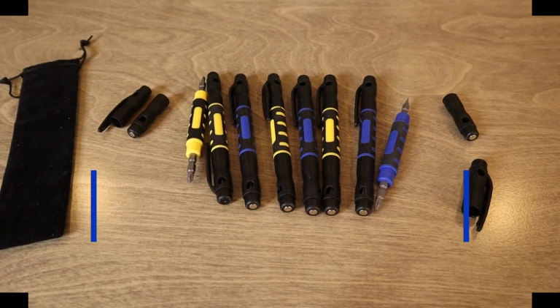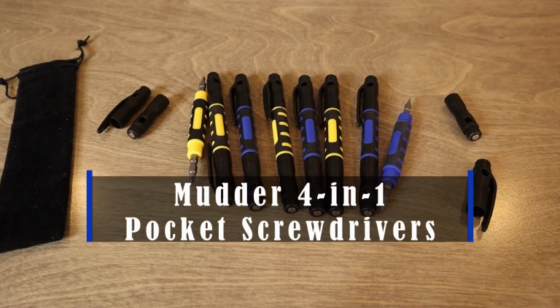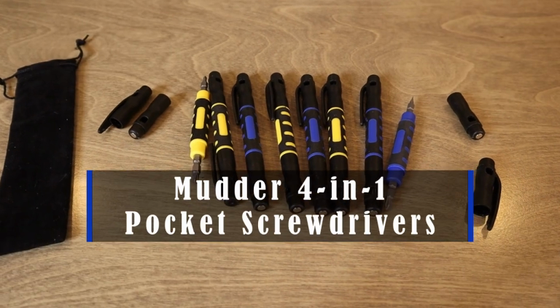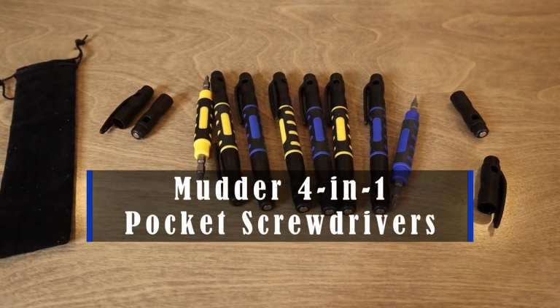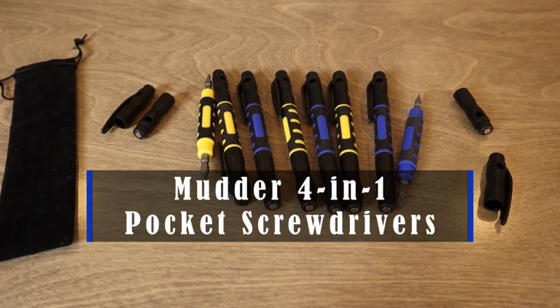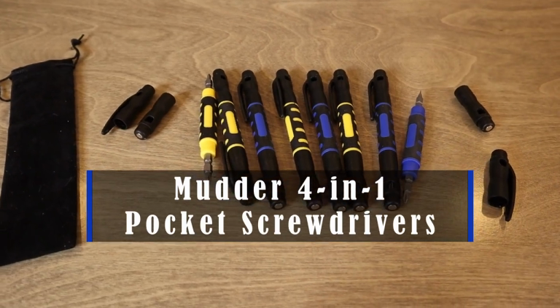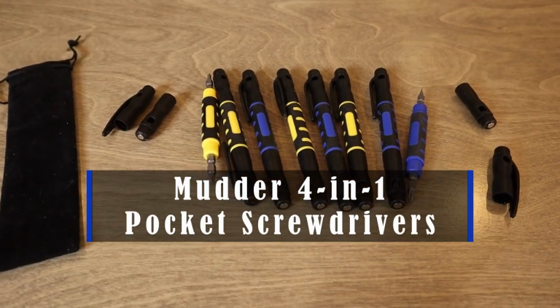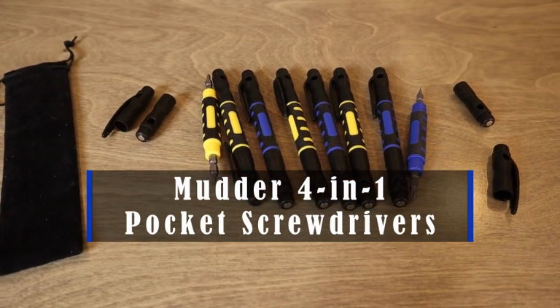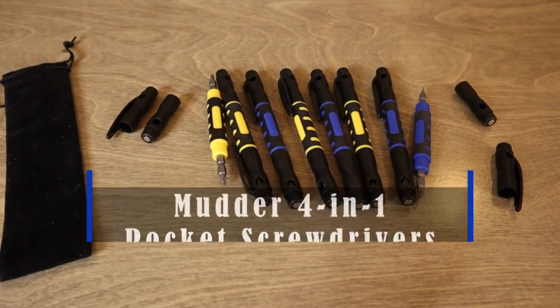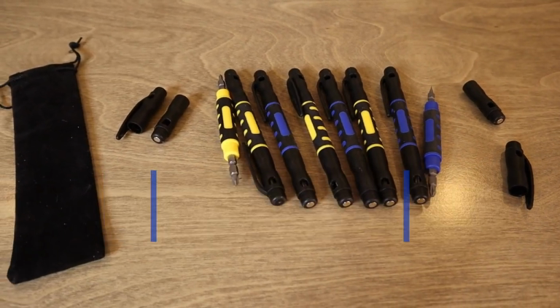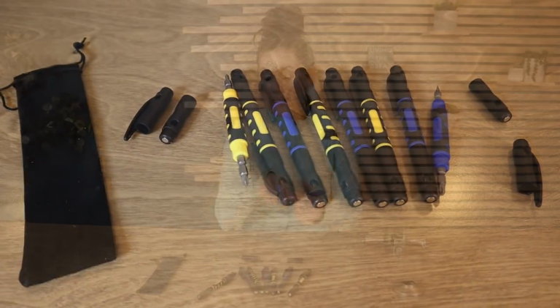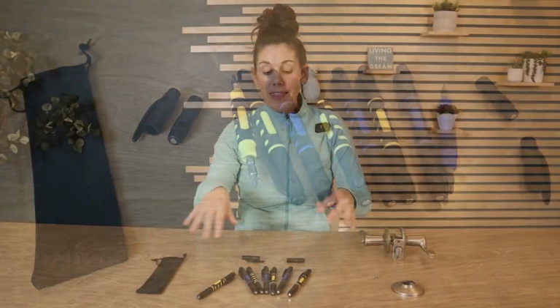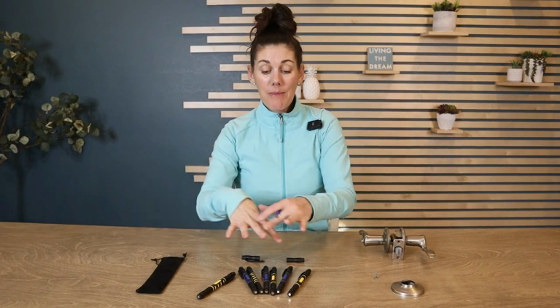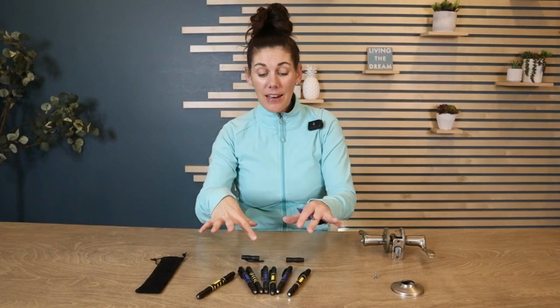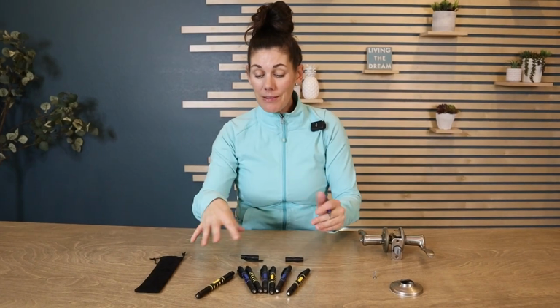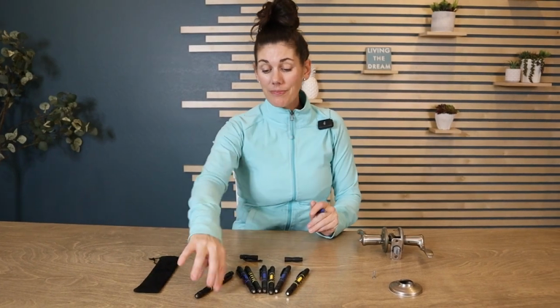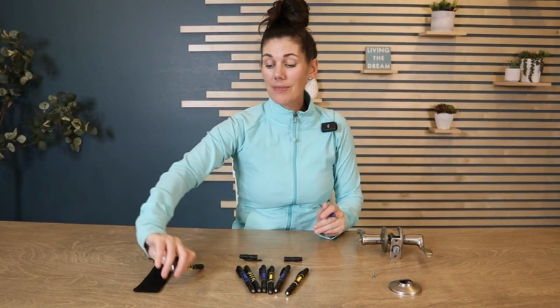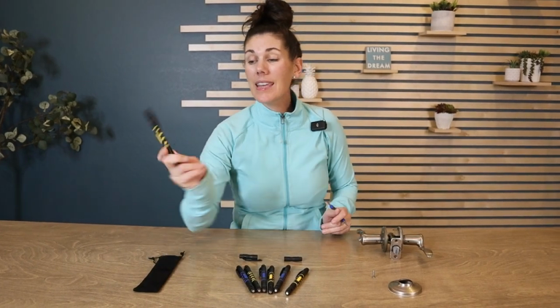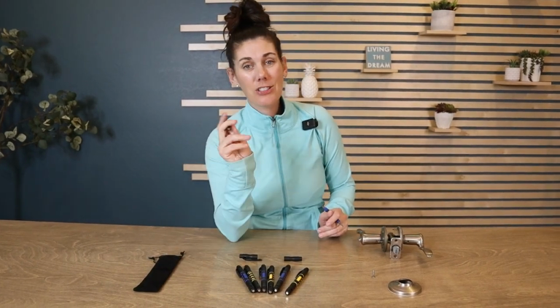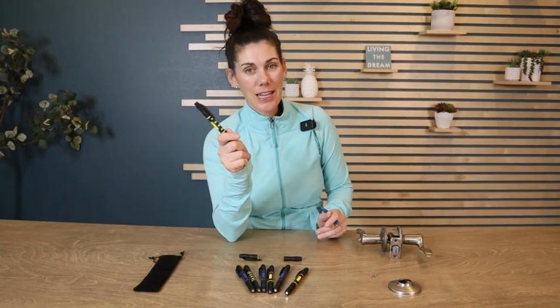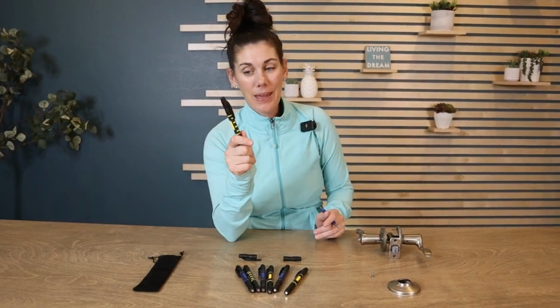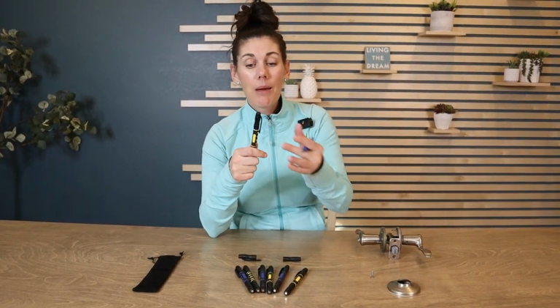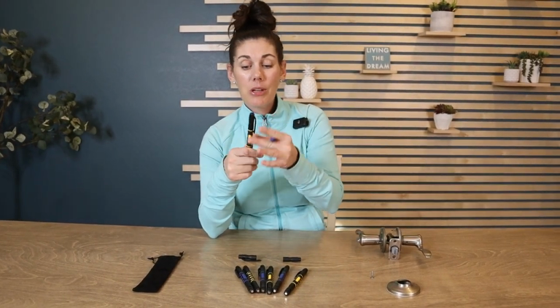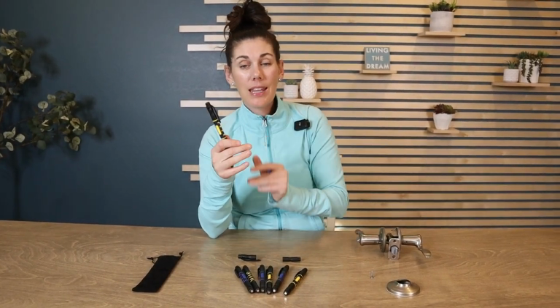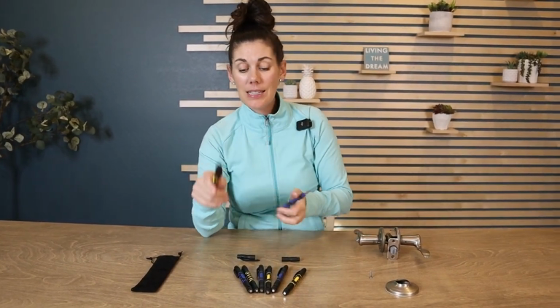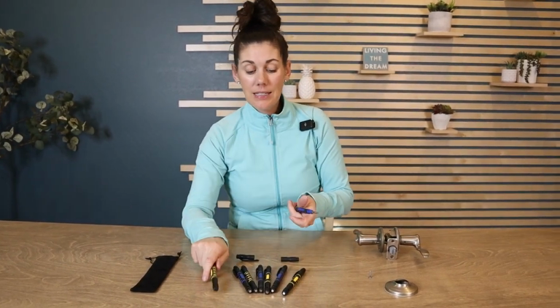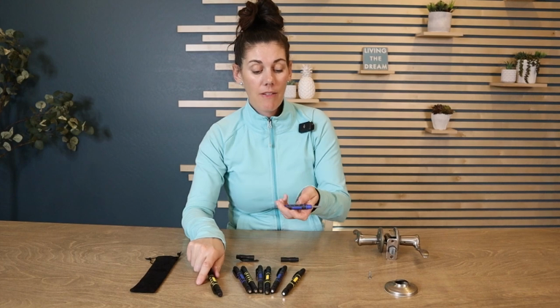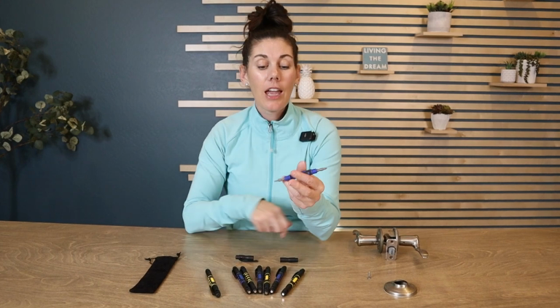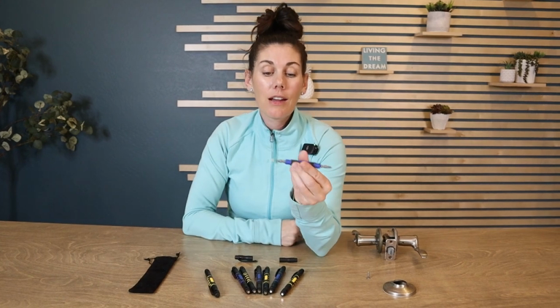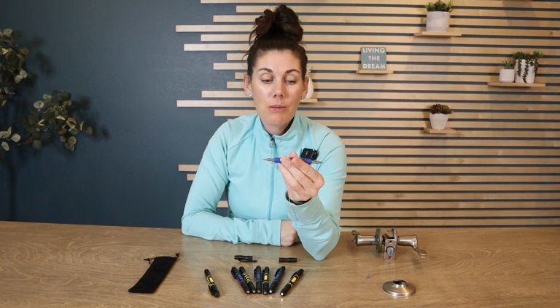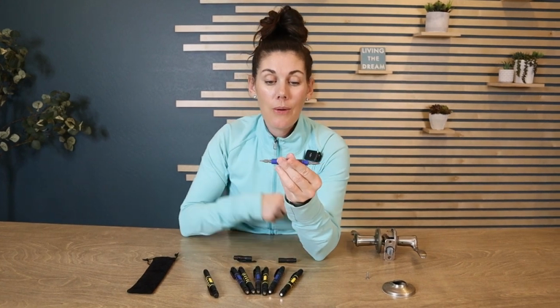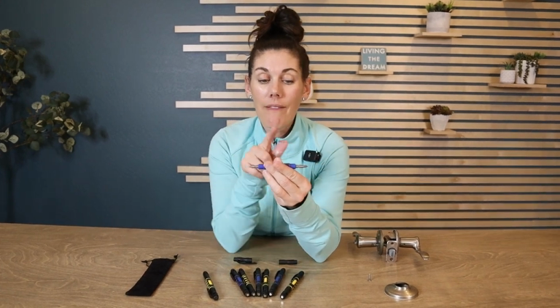Hey guys, these are the Muttr 4-in-1 pocket screwdrivers. They come in a set of eight and they look just like a pen. But when you take these lids off, here is what you have.